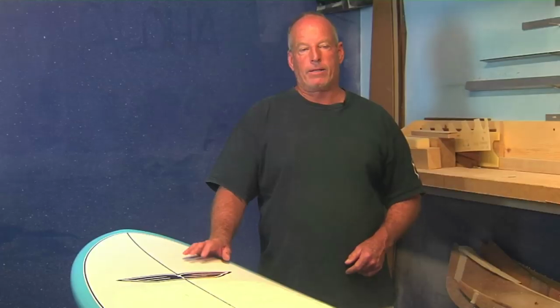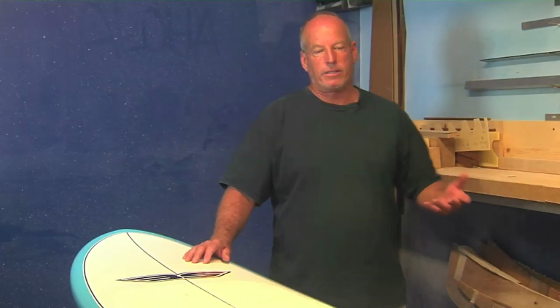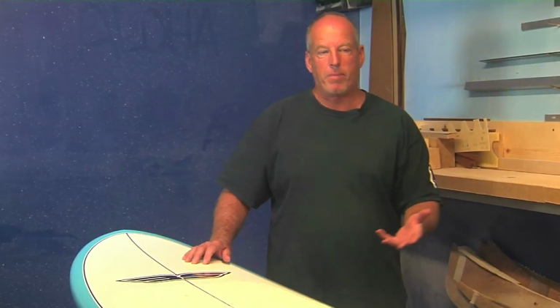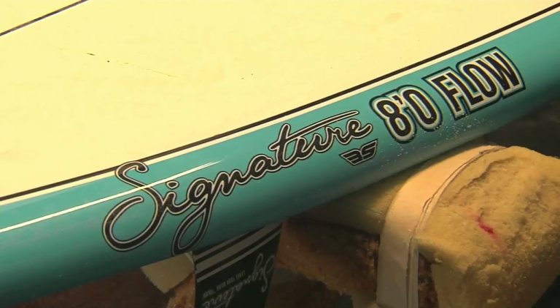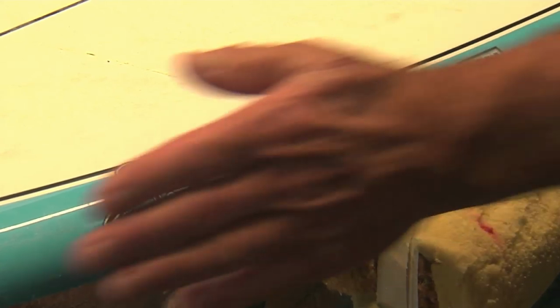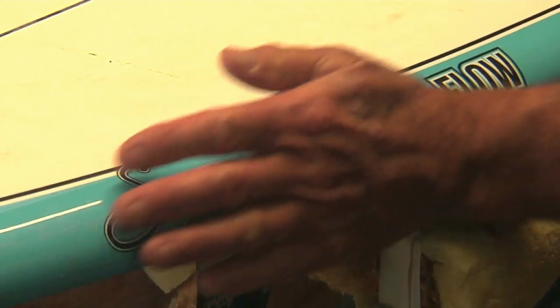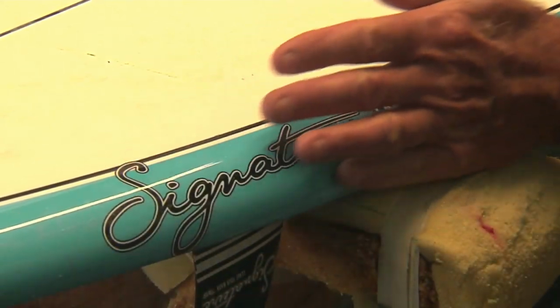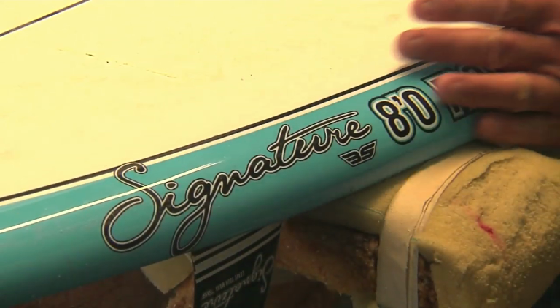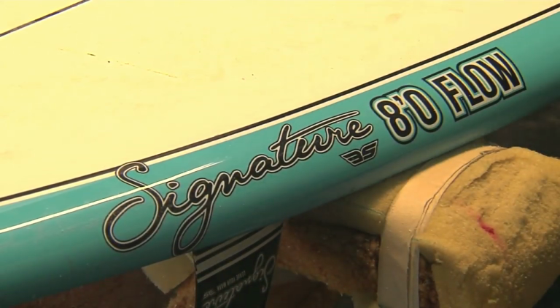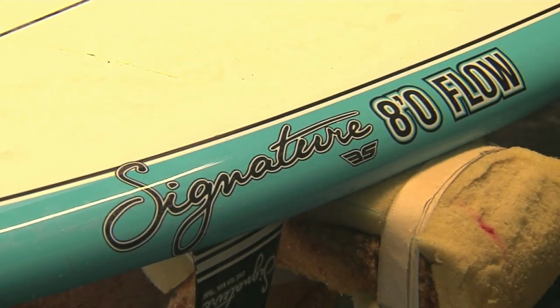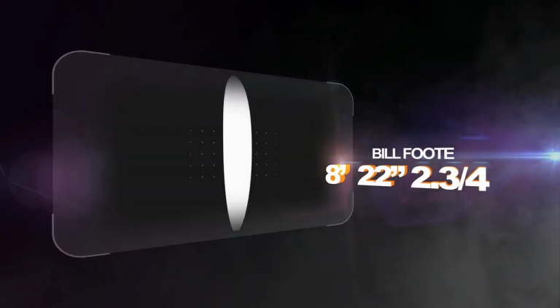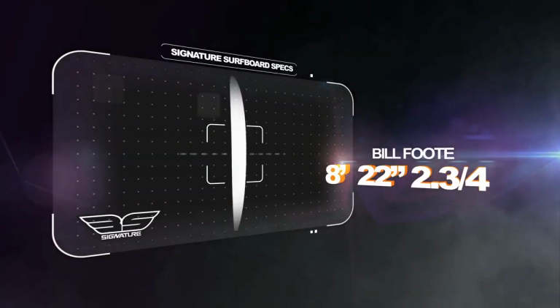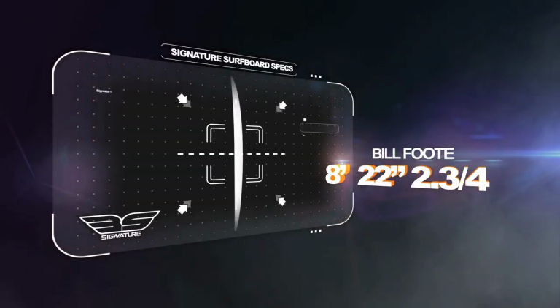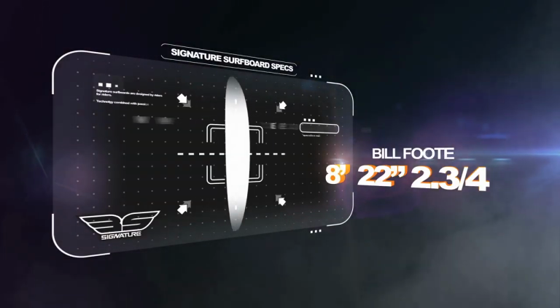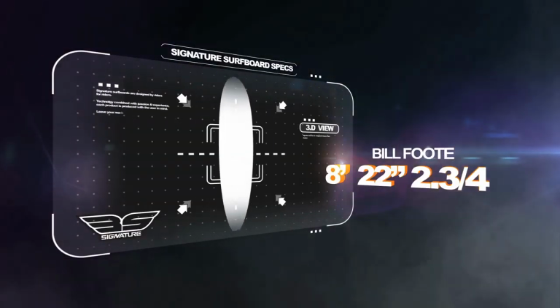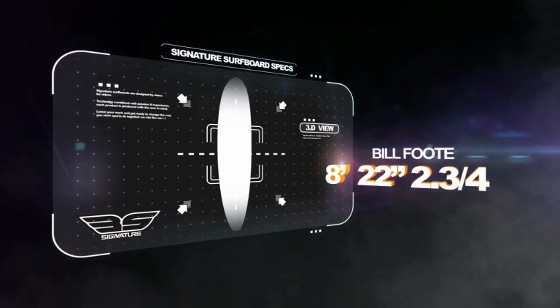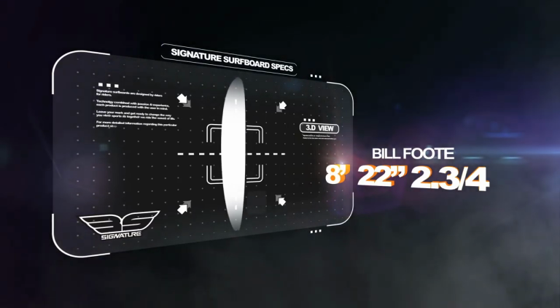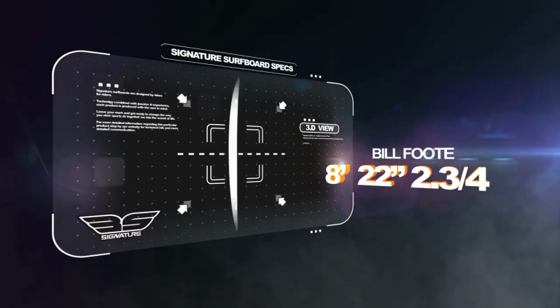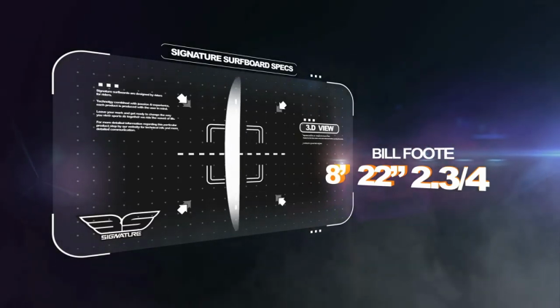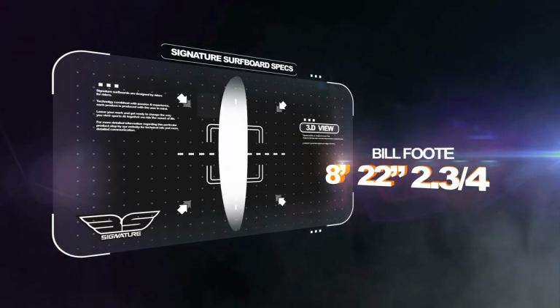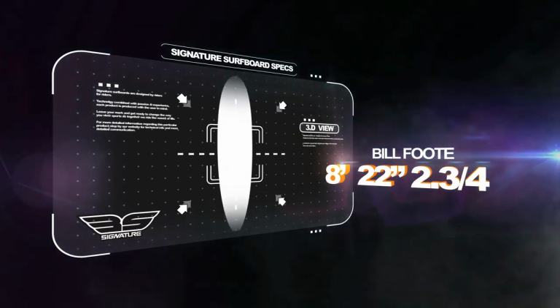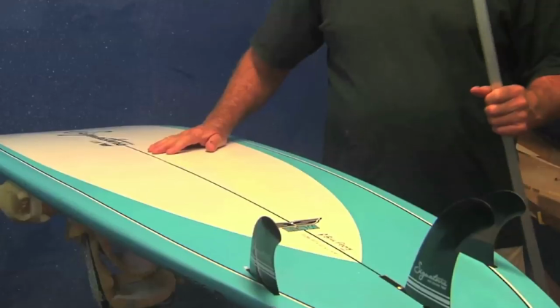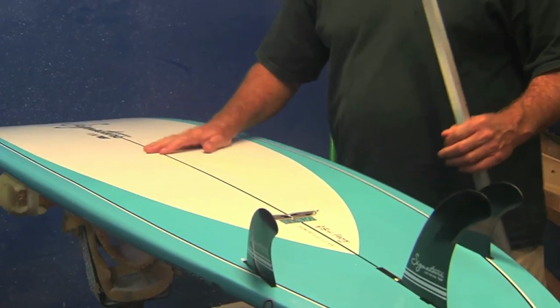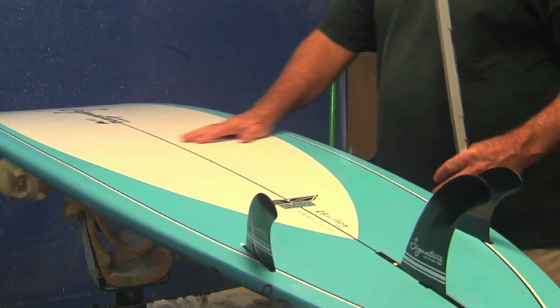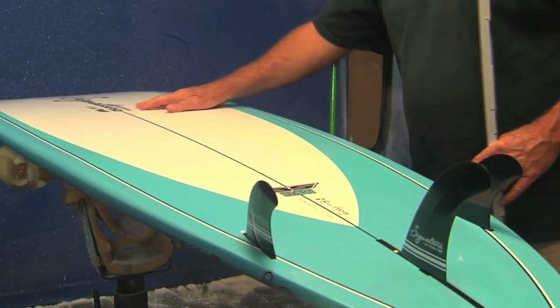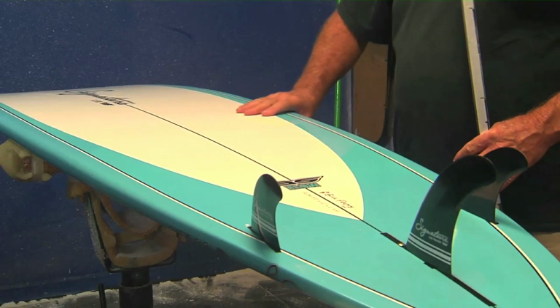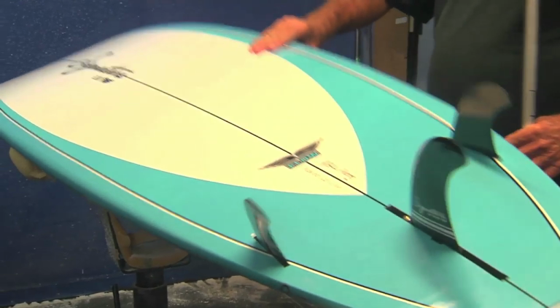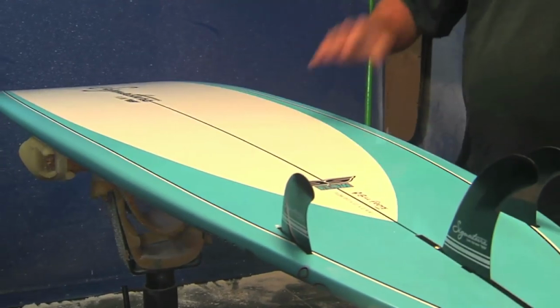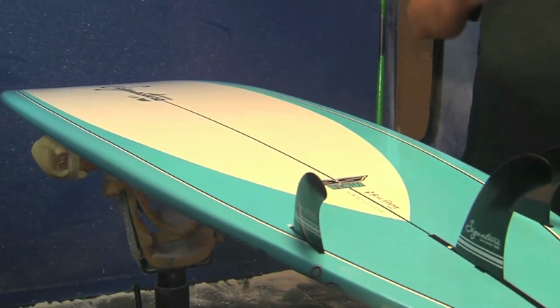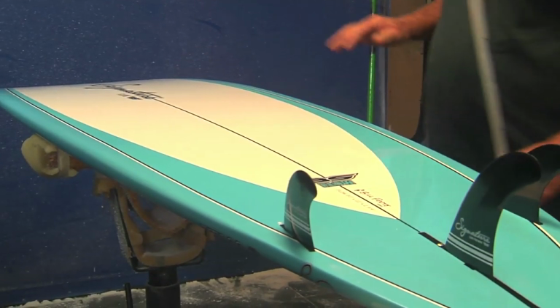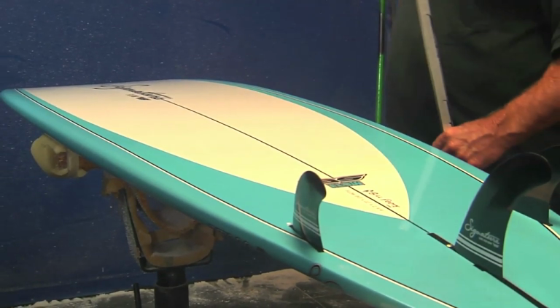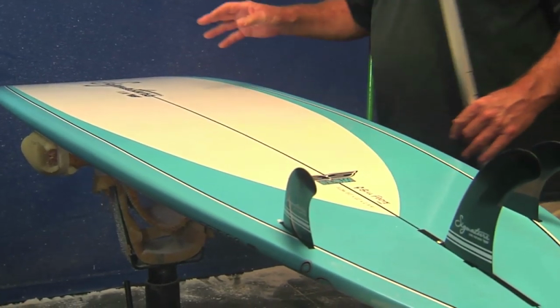Today I'd like to talk about my eight foot signature mini tanker. The board is eight feet long, 22 inches wide, and two and three quarters inches thick. It's got a nice flat area through the middle with kick in the tail and kick in the nose.